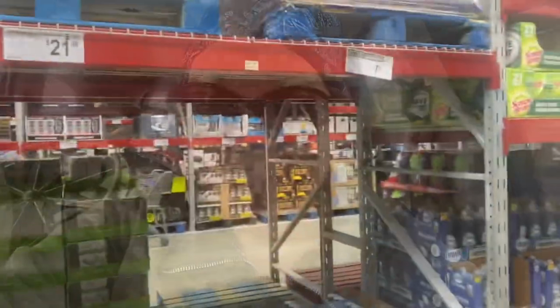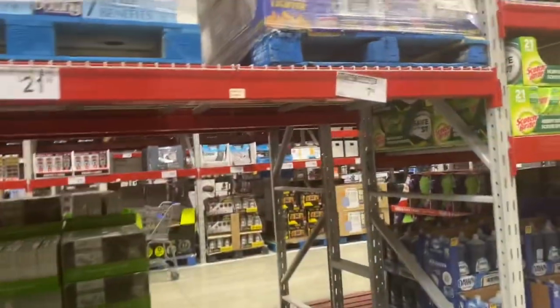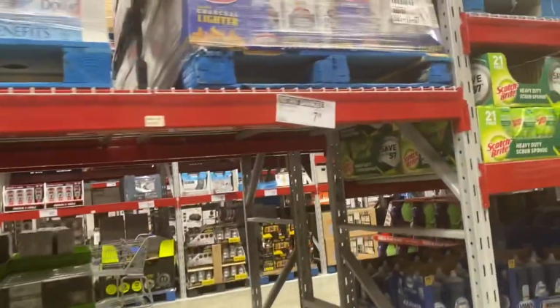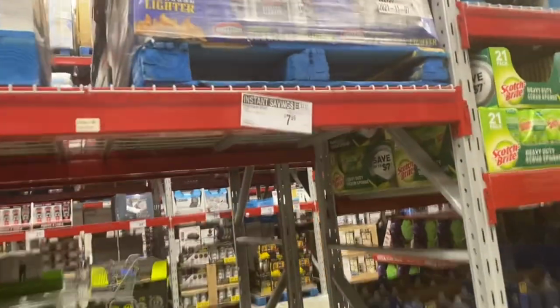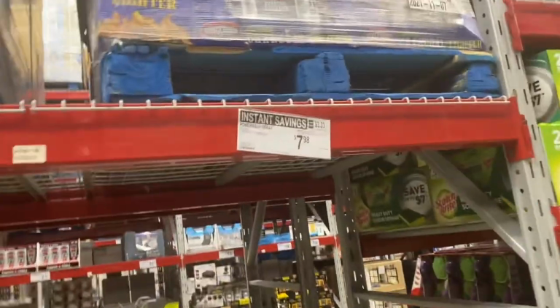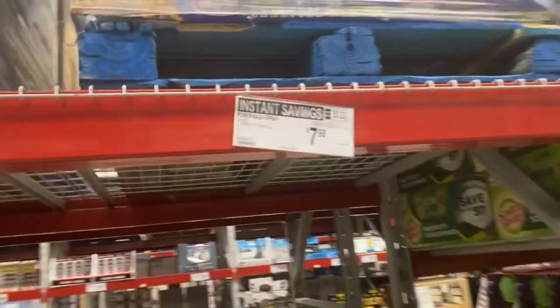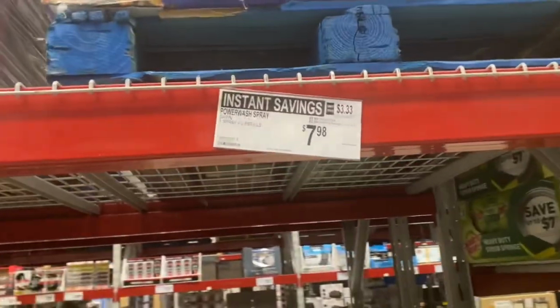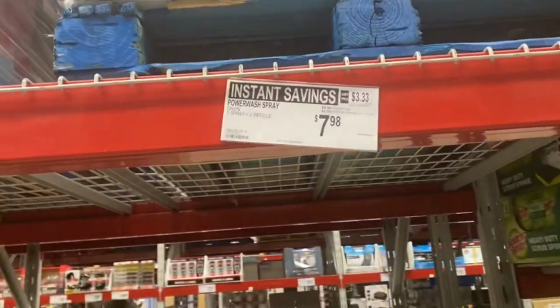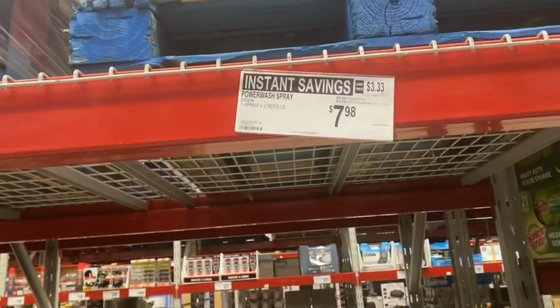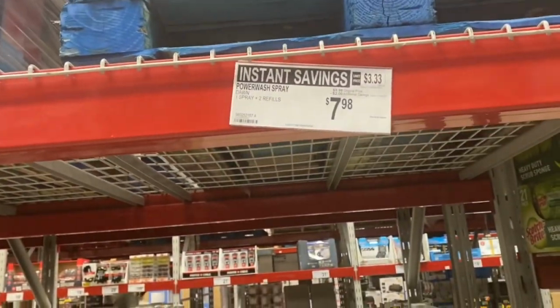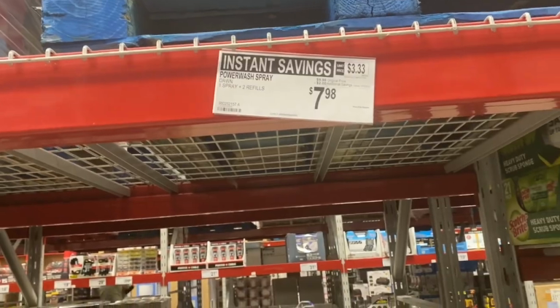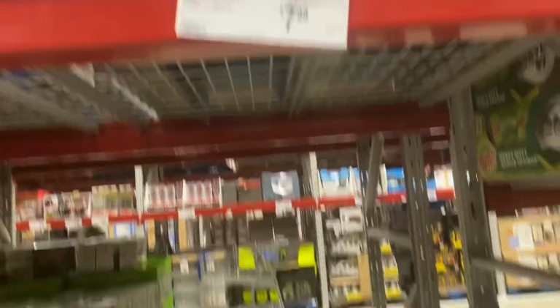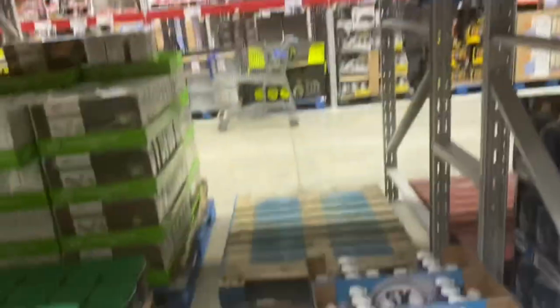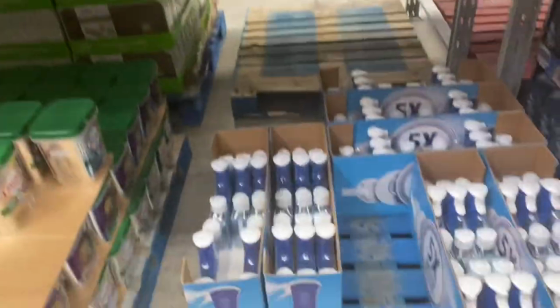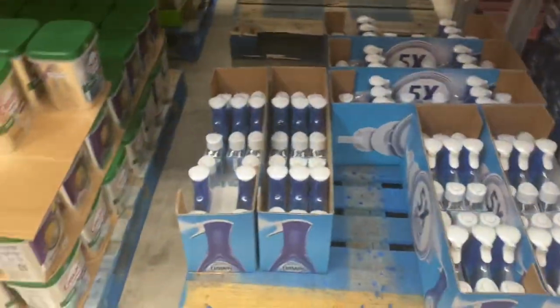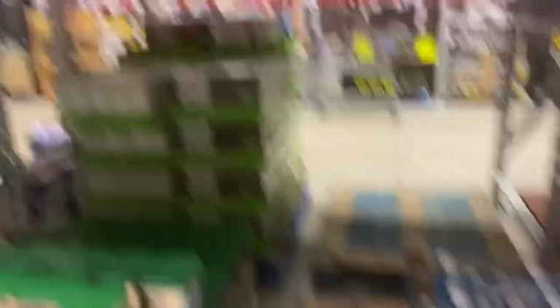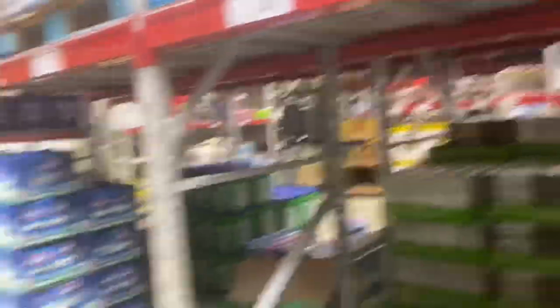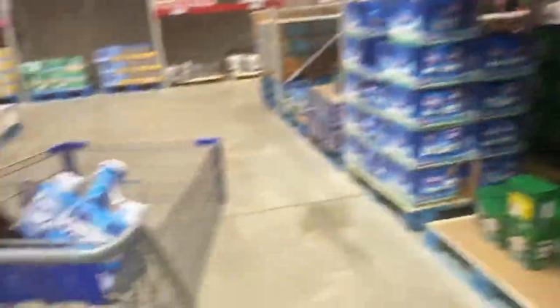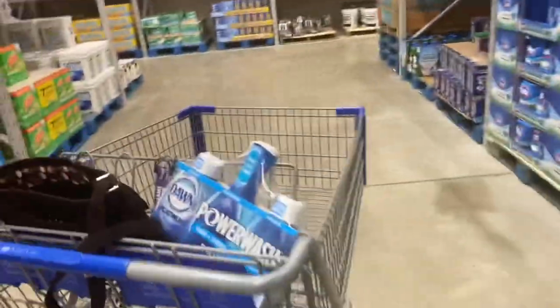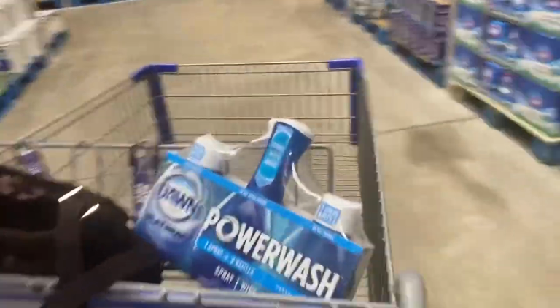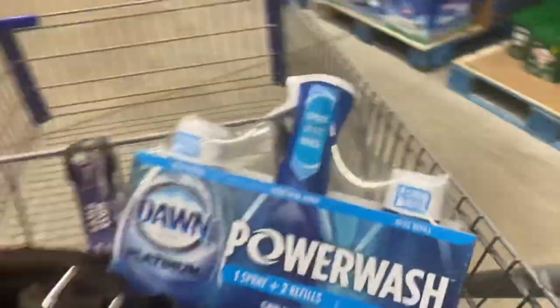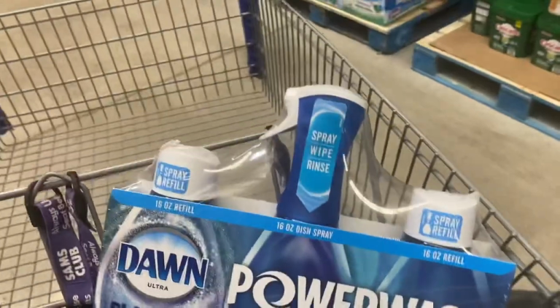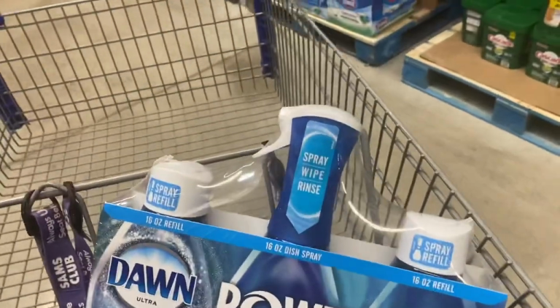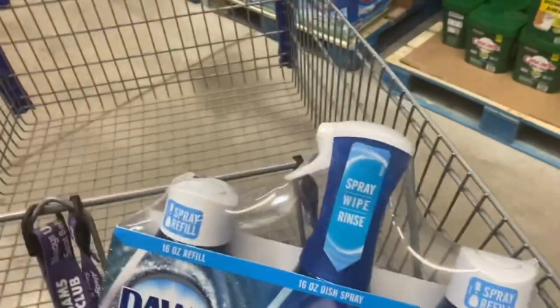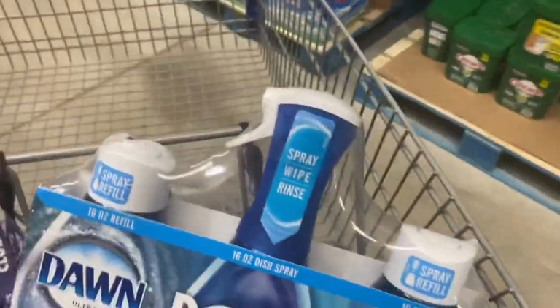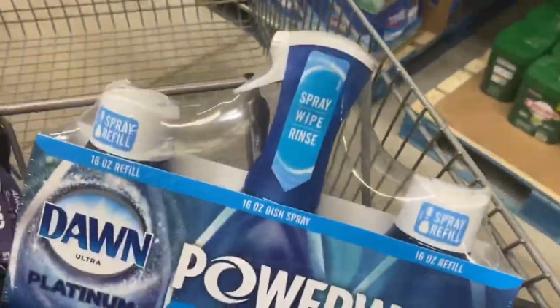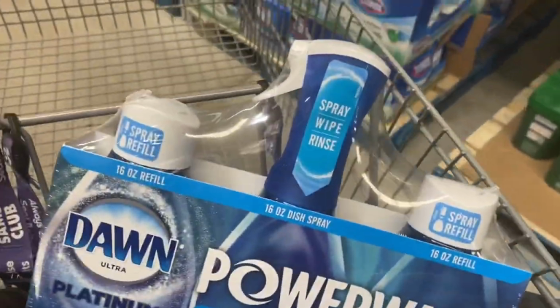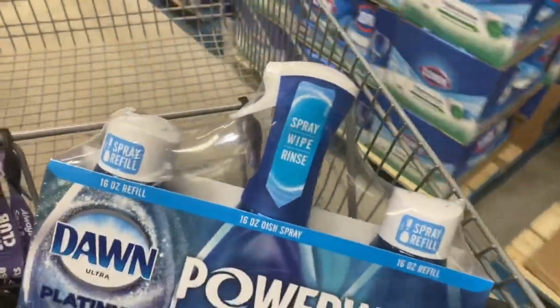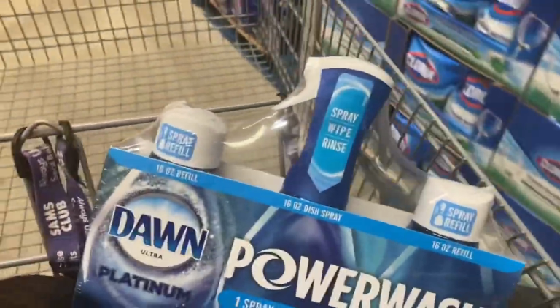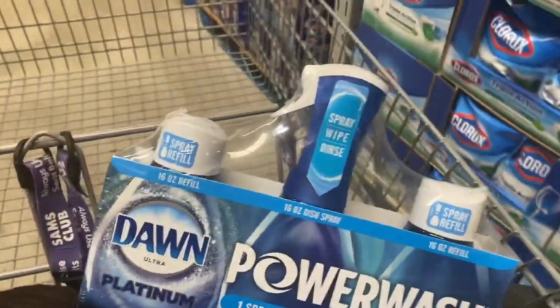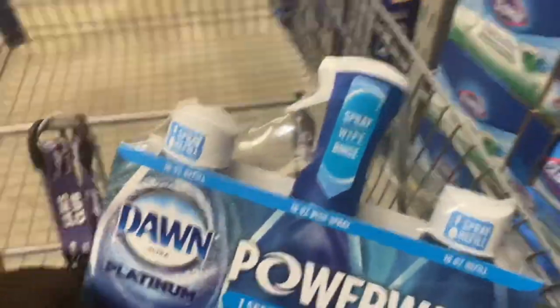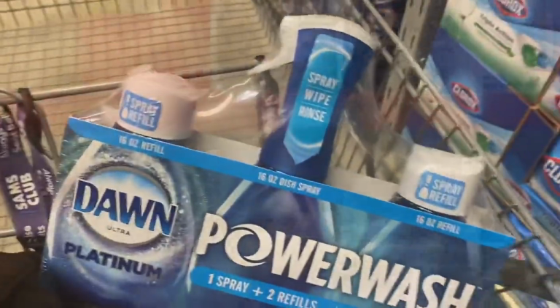I'm getting one of these power wash sprays. I actually have dishwashing soap at home but I love these and they're $2 off. These work amazing, I absolutely love them. So I'm getting one — makes life easier.